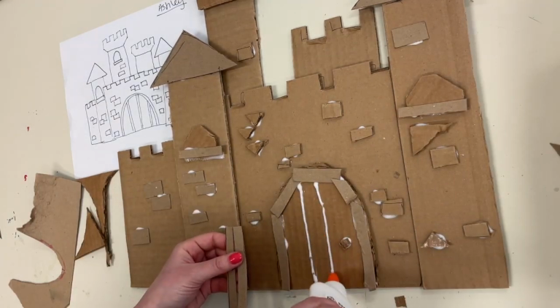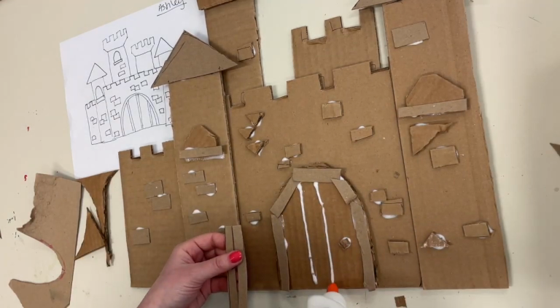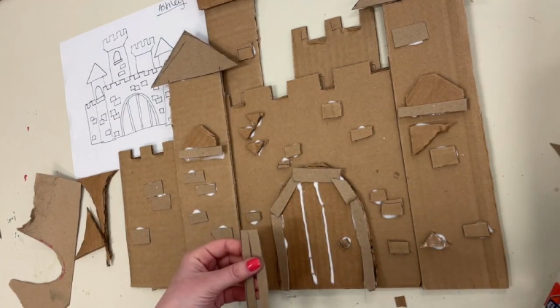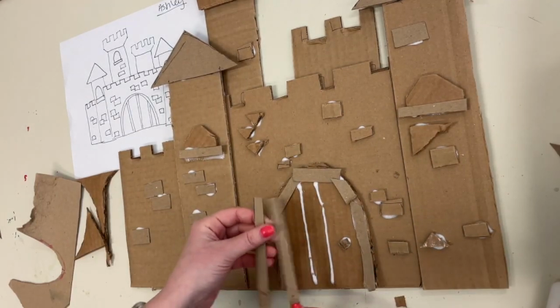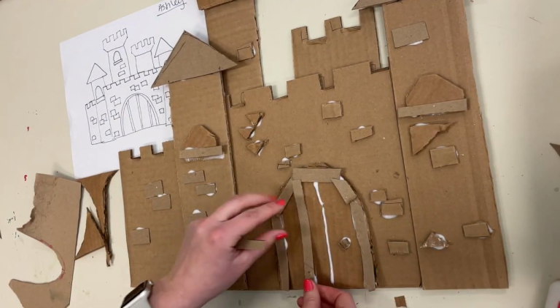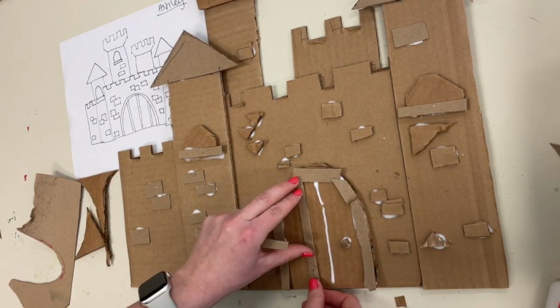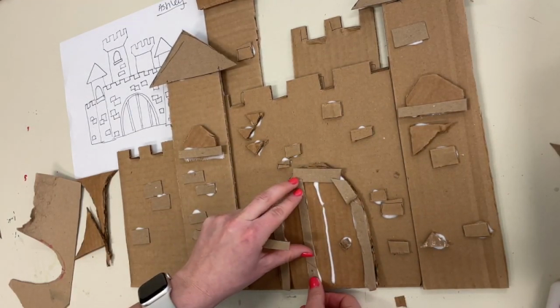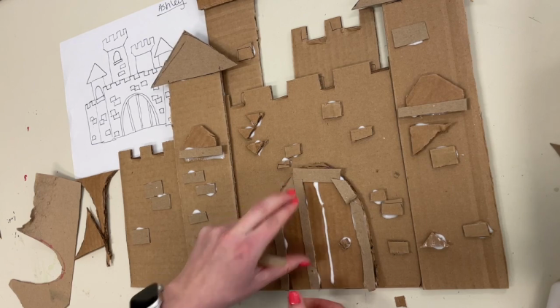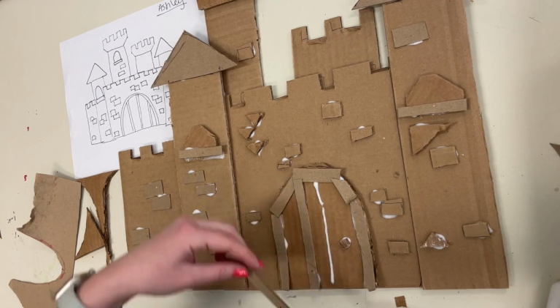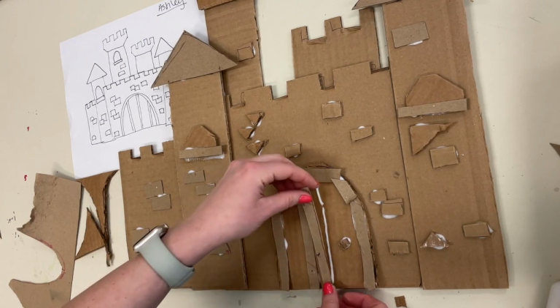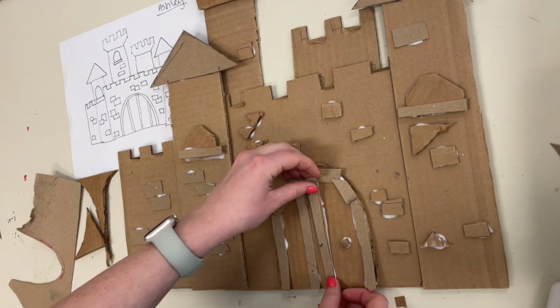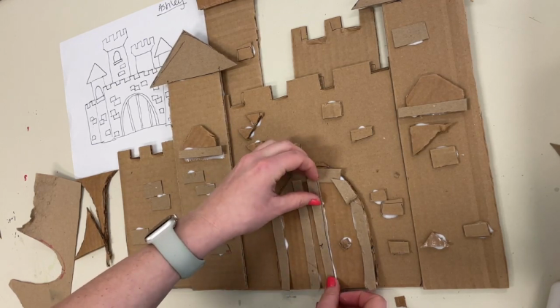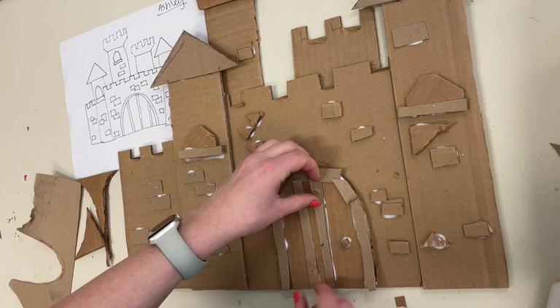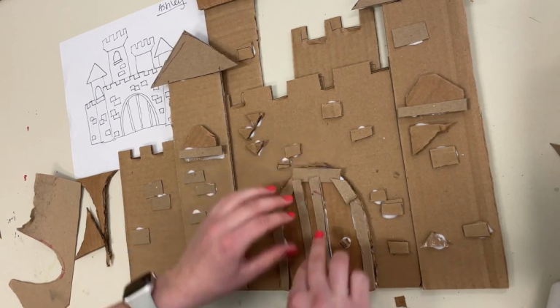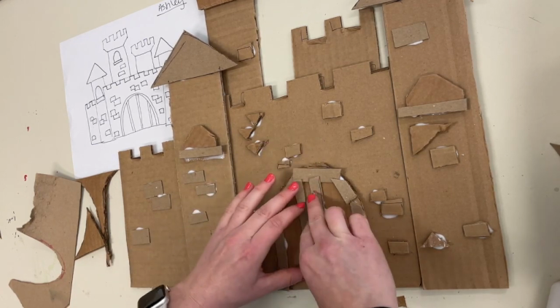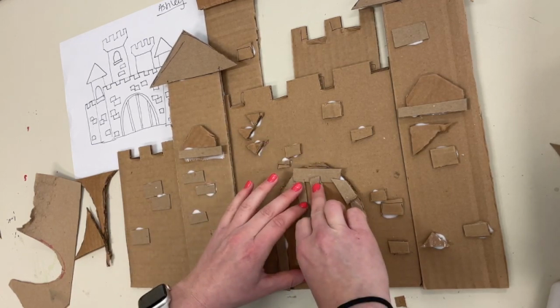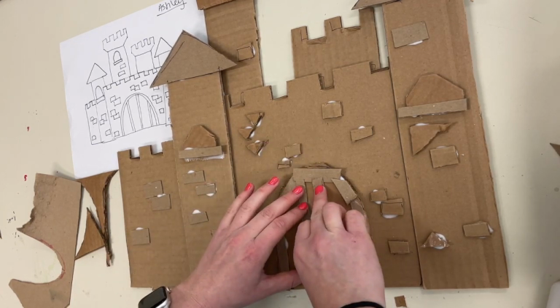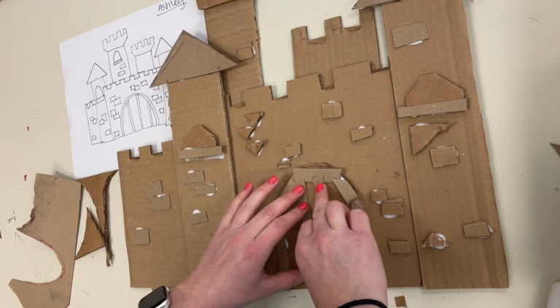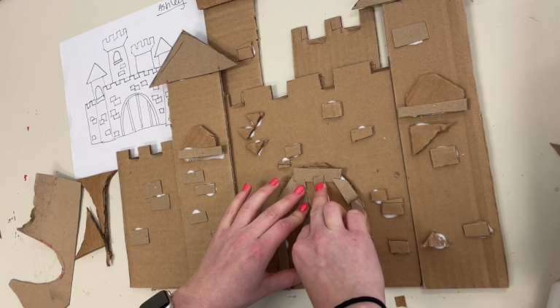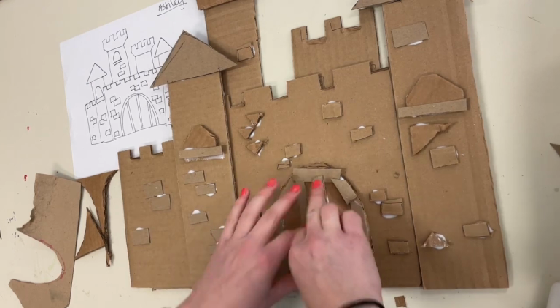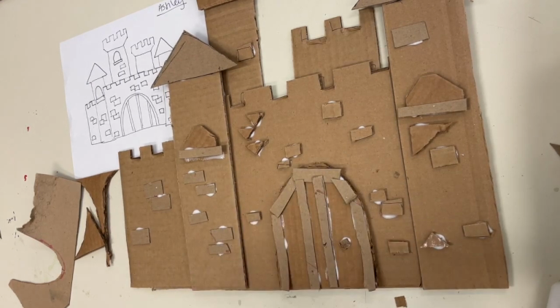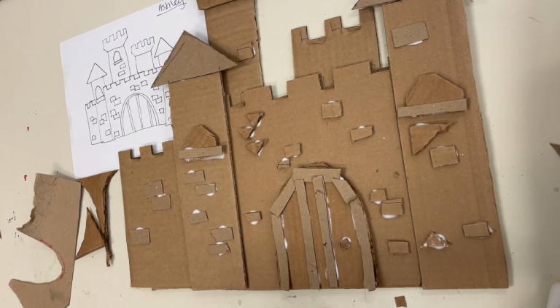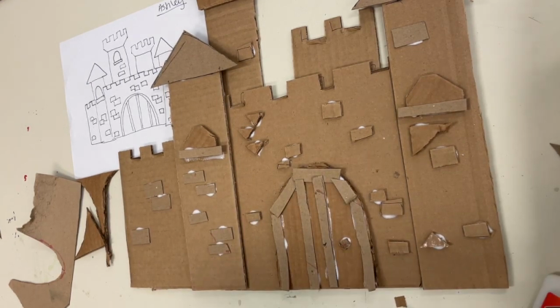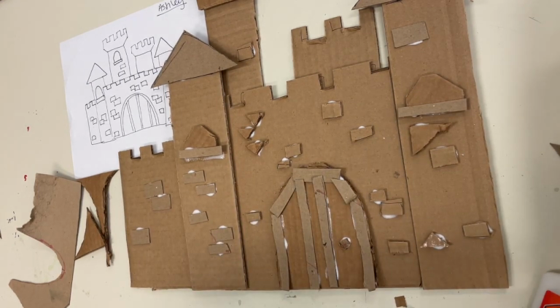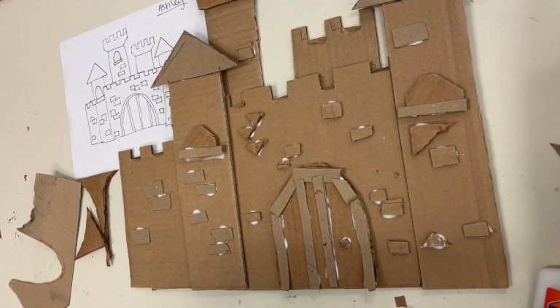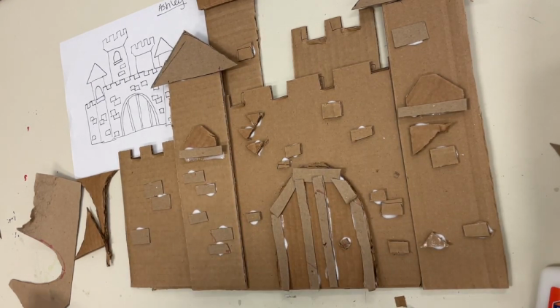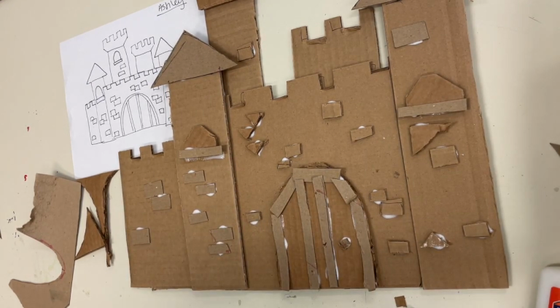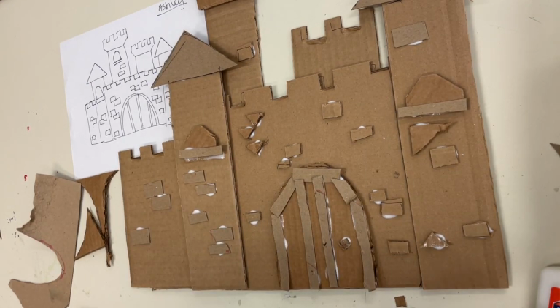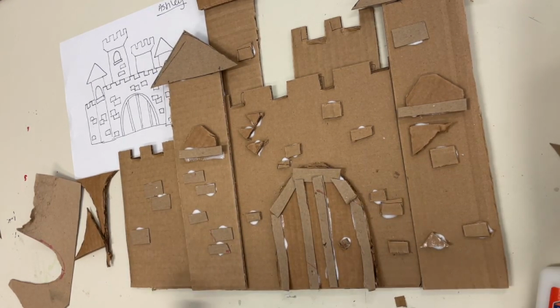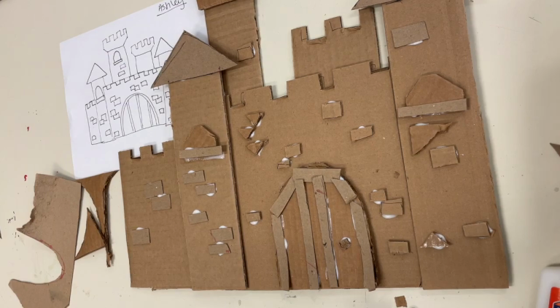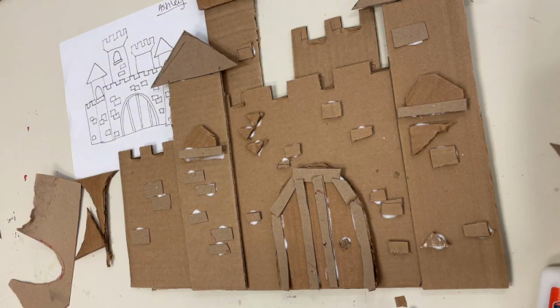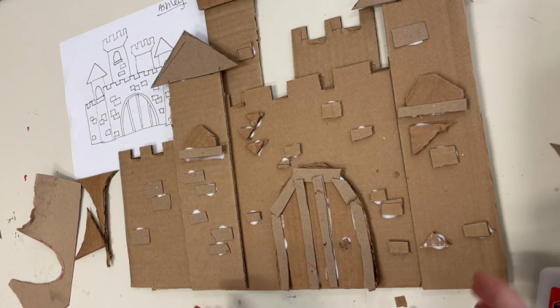Okay, good luck artists, have fun, and when you're done make sure to place your name on your artwork and put it on the drawing rack. If you didn't get the chance to glue down everything, just make sure to write your name on all the different pieces and place them together on the drawing rack. Can't wait to see what you create!